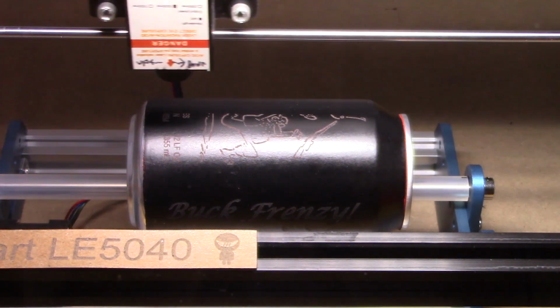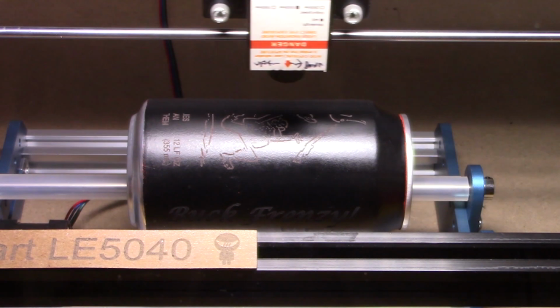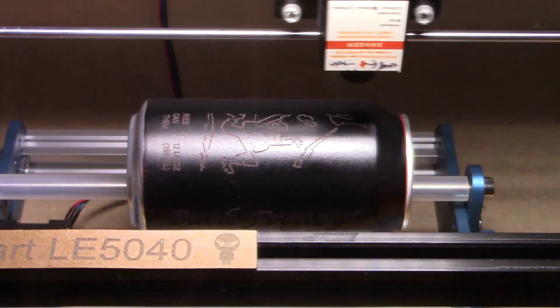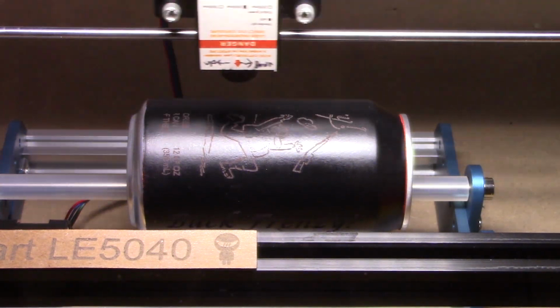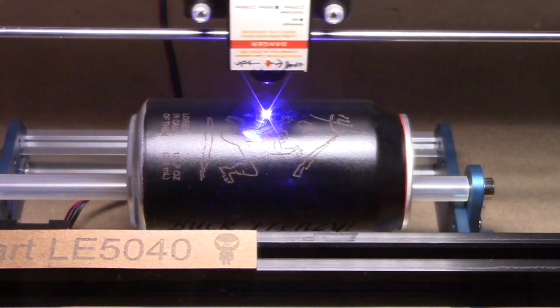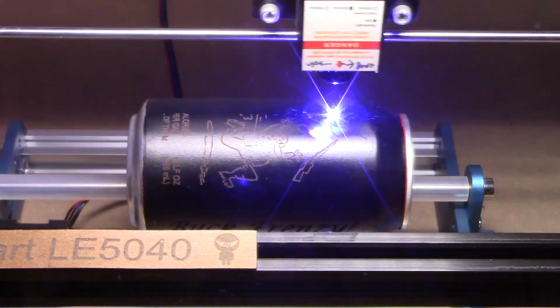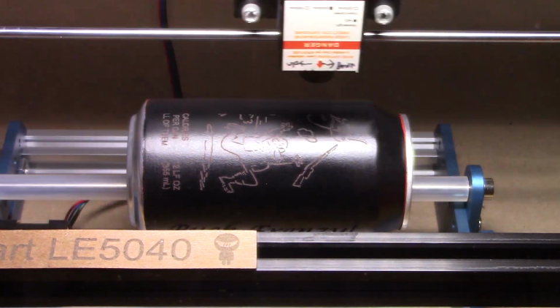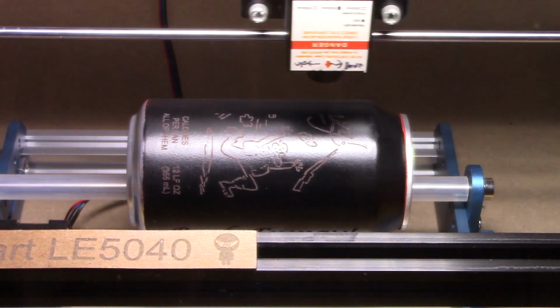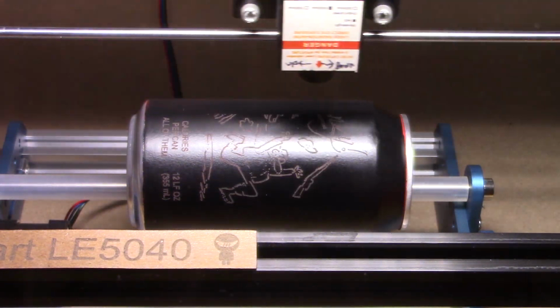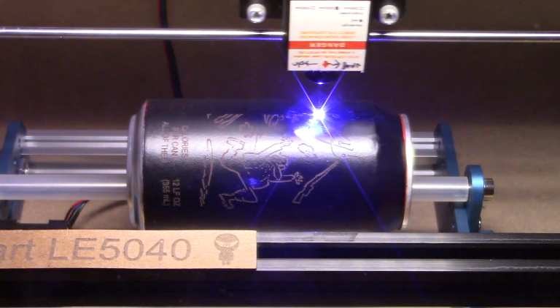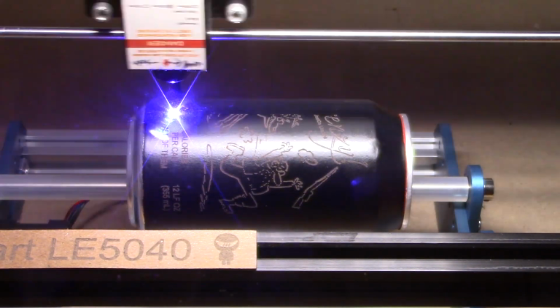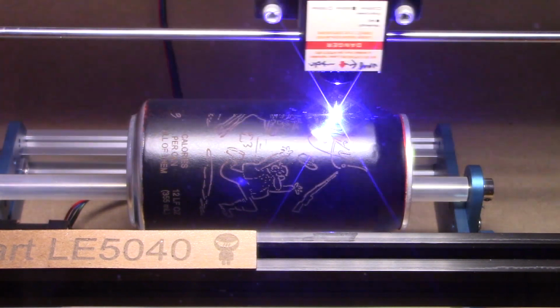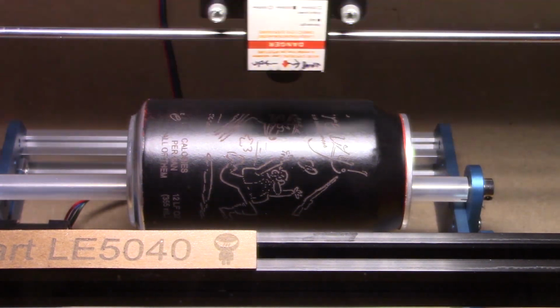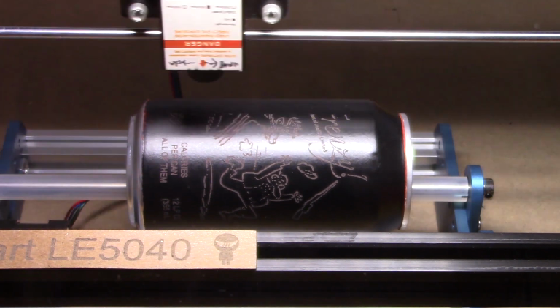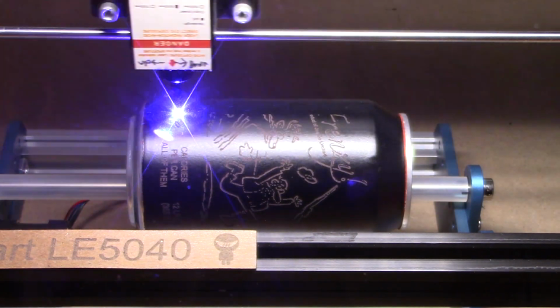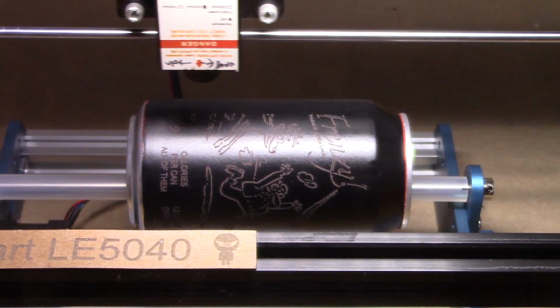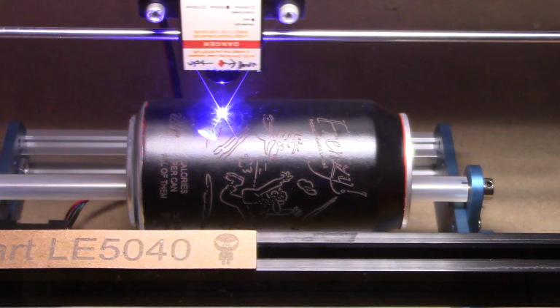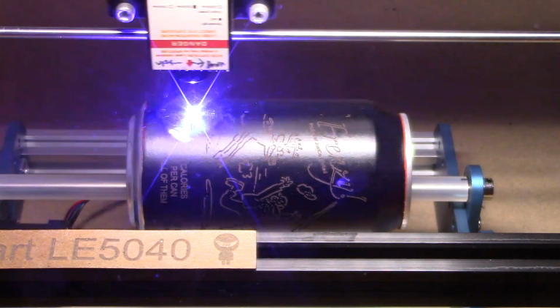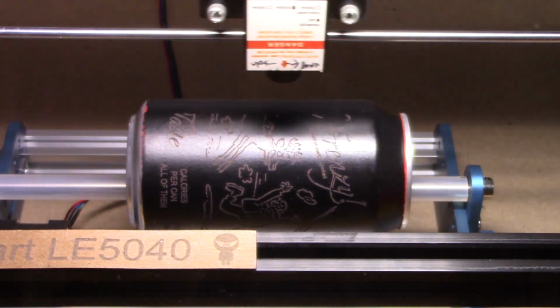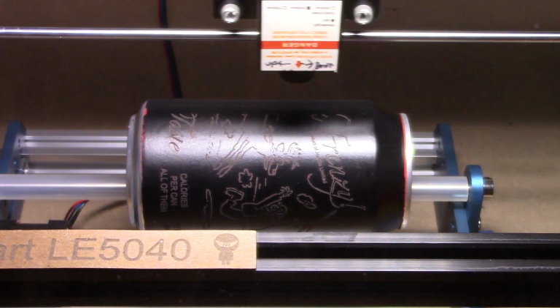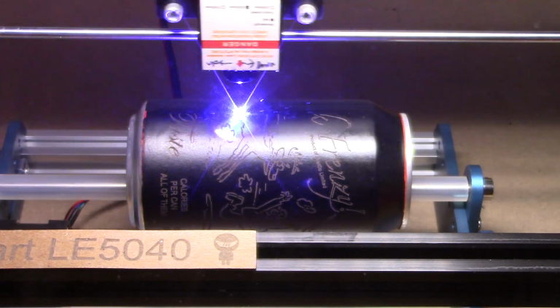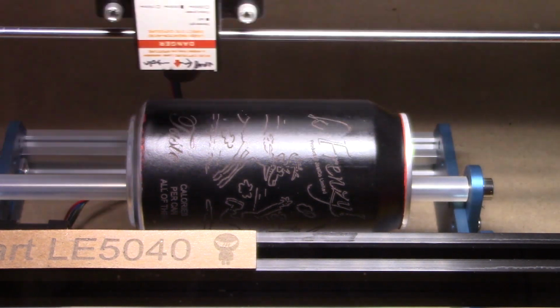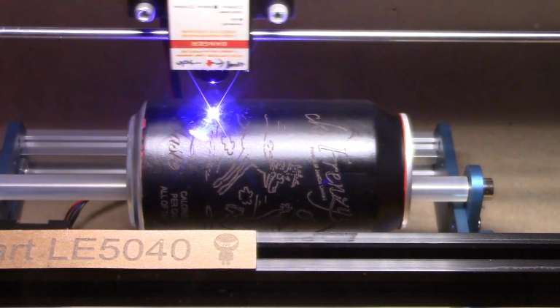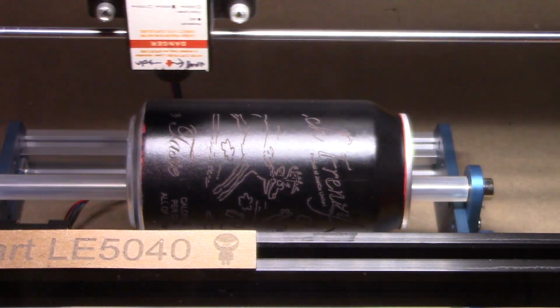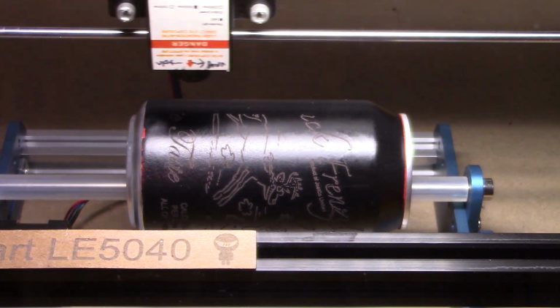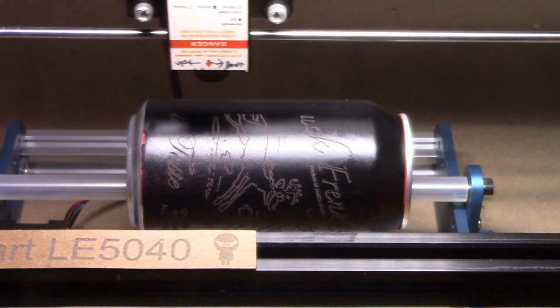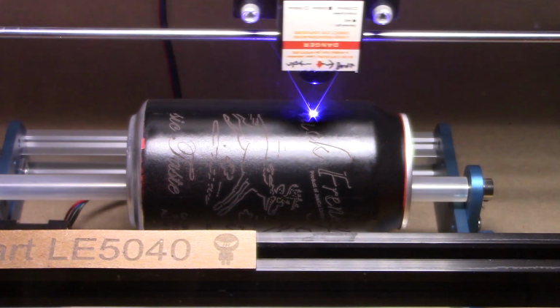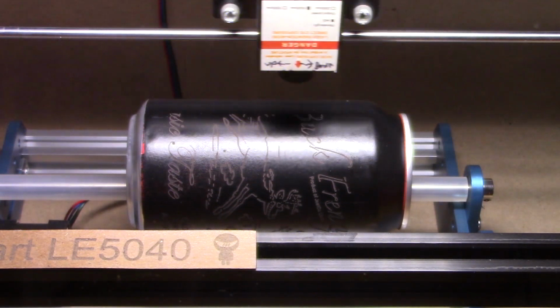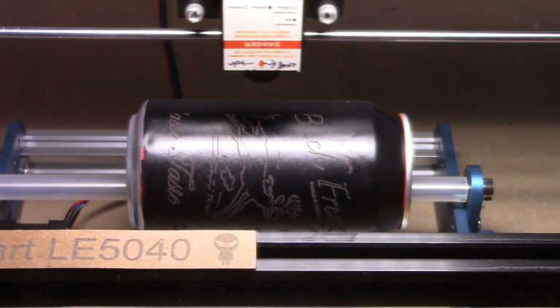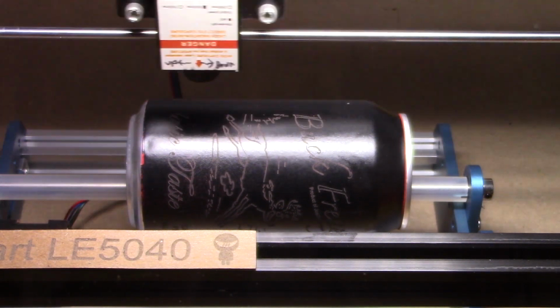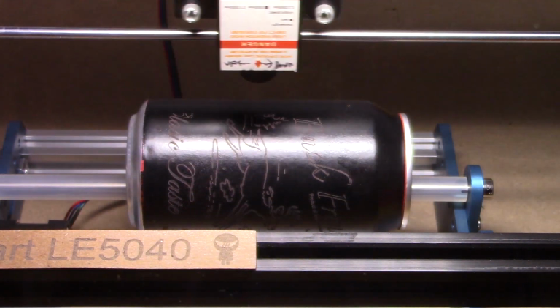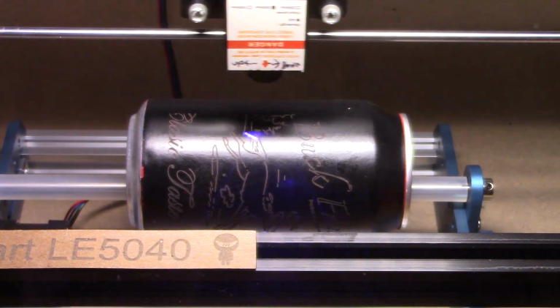Some of you may recognize this logo from Buck Frenzy. It's a Dads and Kids event that I go to with my son in the fall. I thought it'd be funny to make up some Buck Frenzy pop cans for that event.